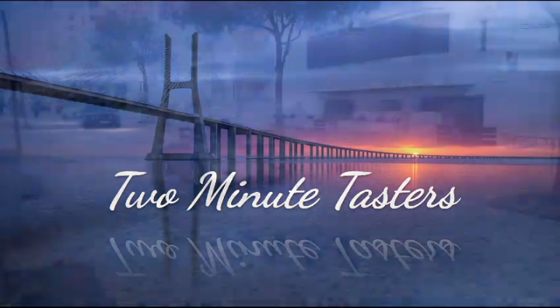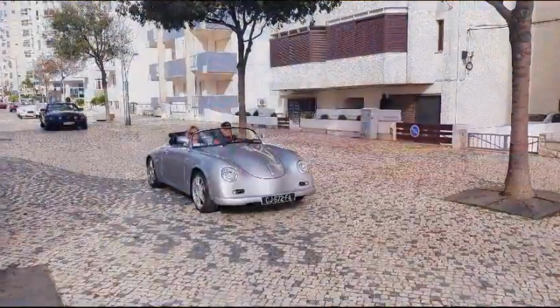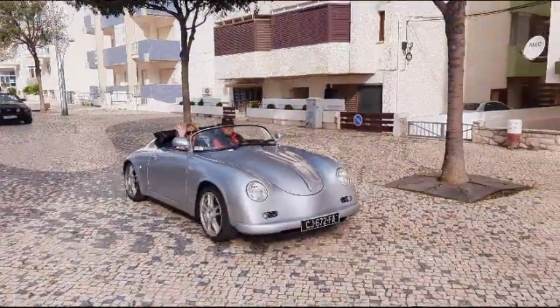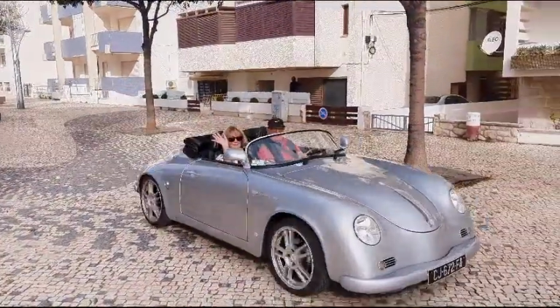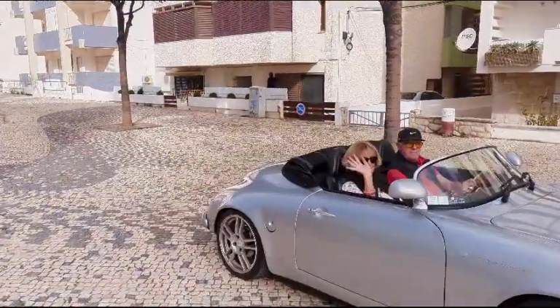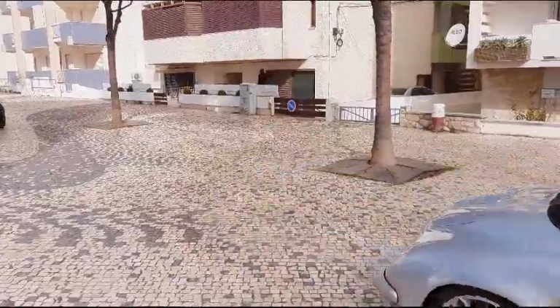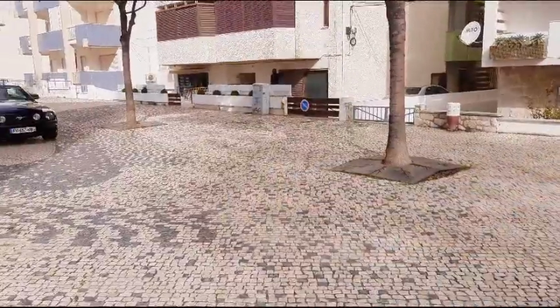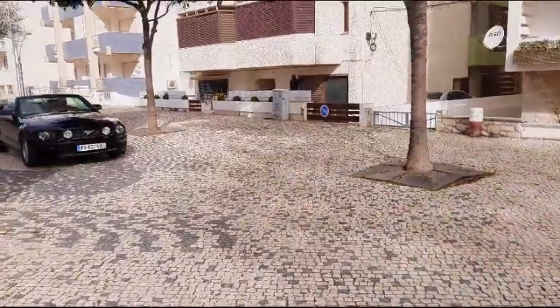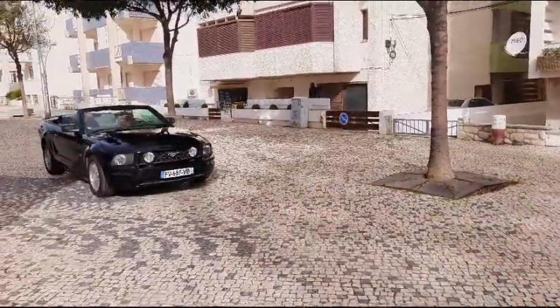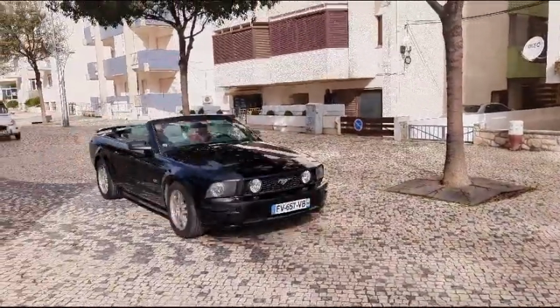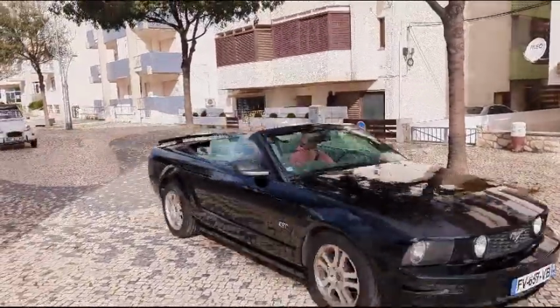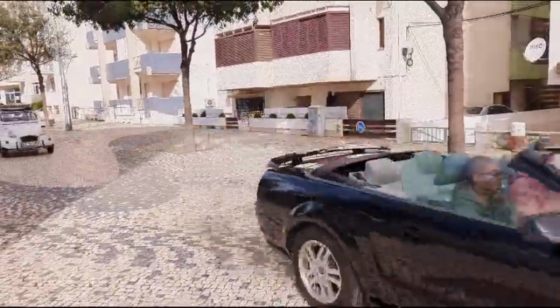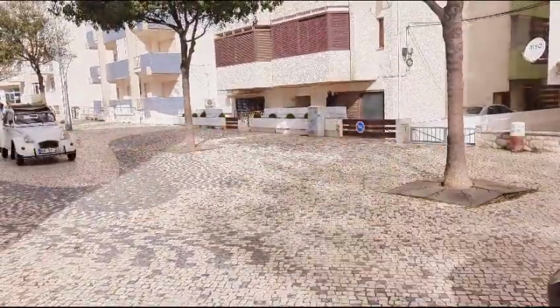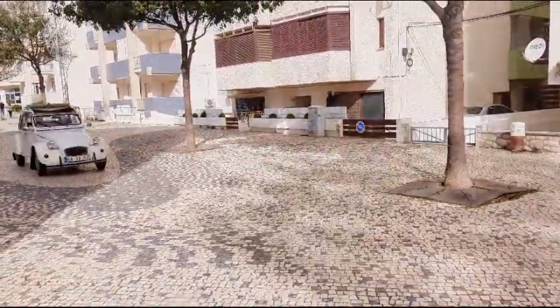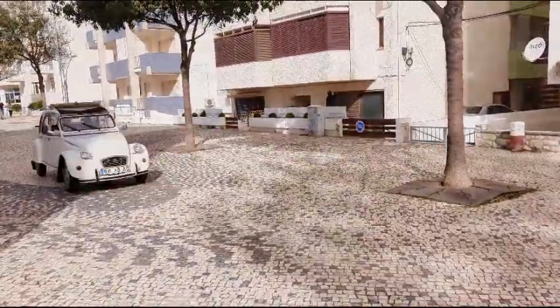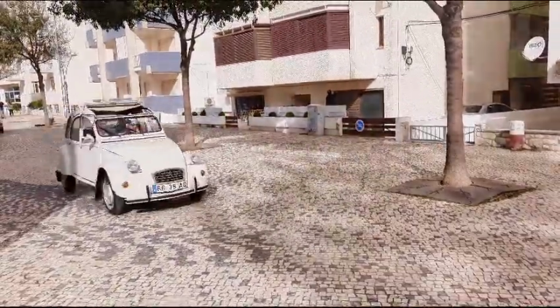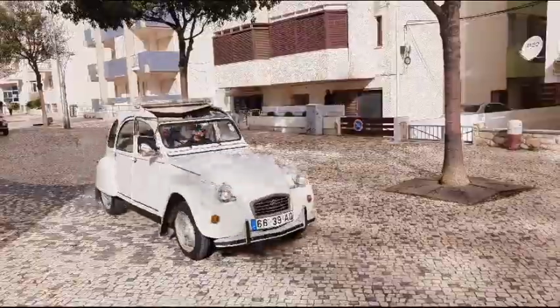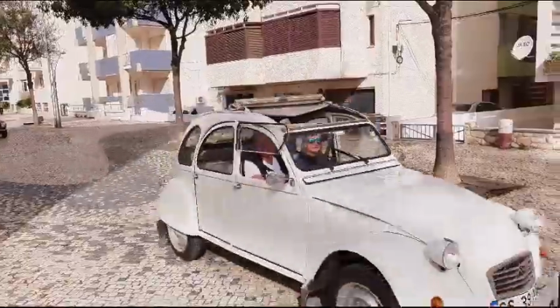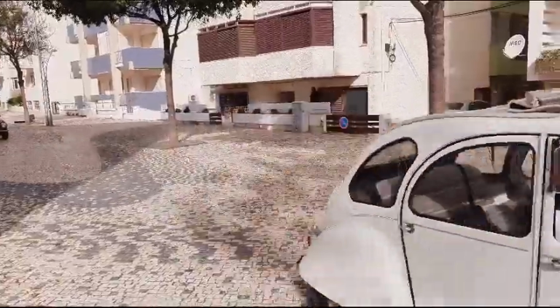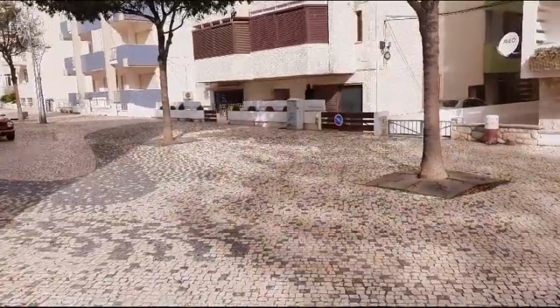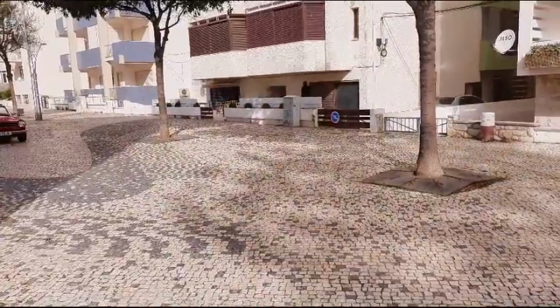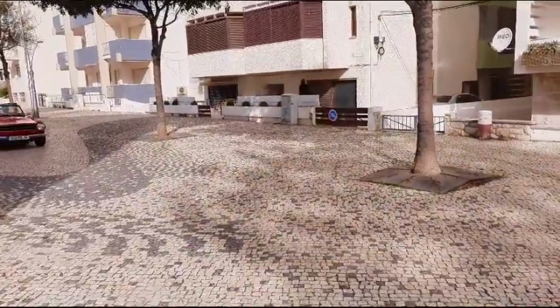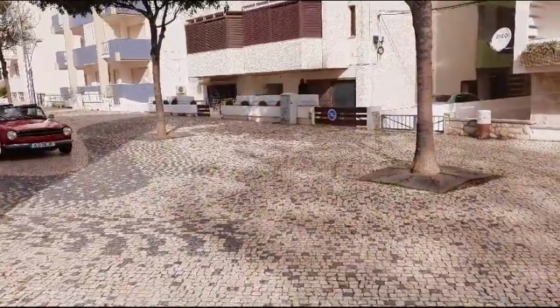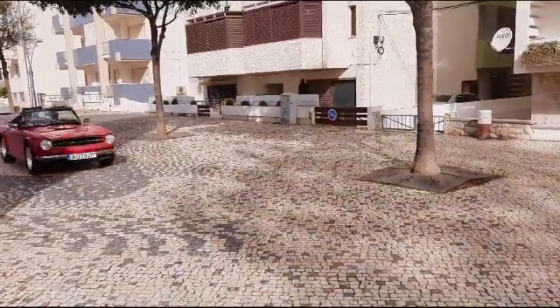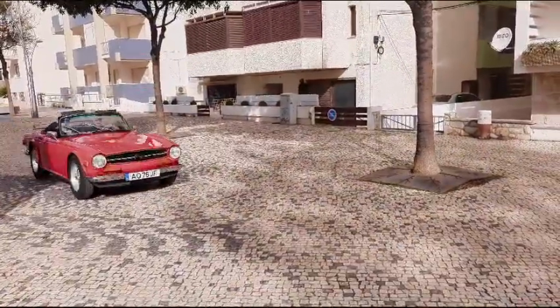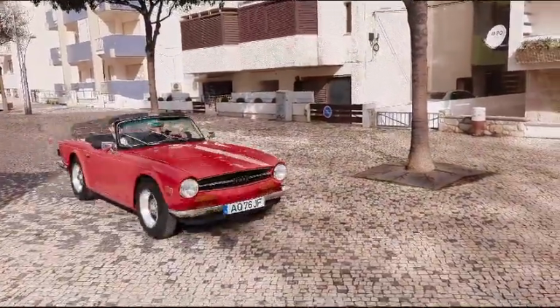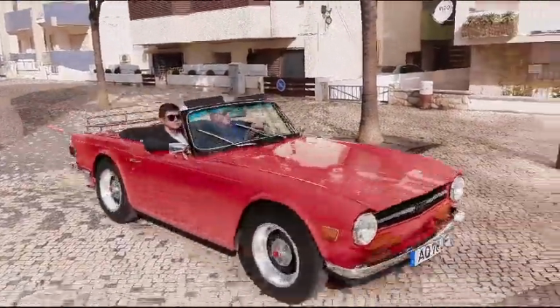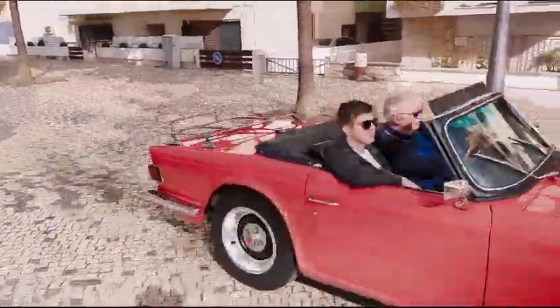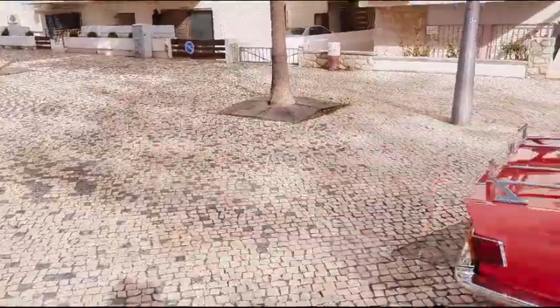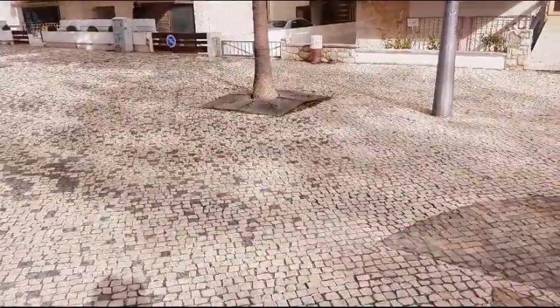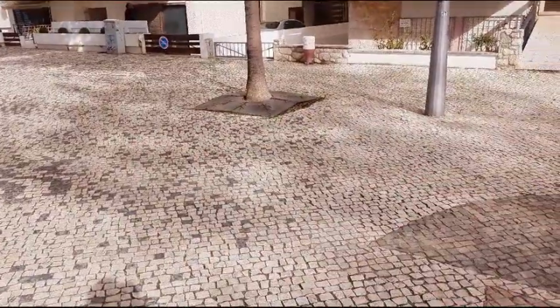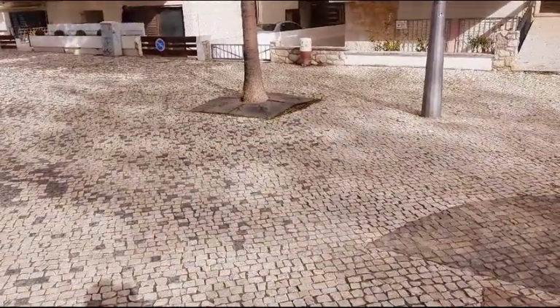Good morning, Portugal, and as you can see today, I'm in Armação de Pêra, and today is the first Sunday of the month, so that means Classicos.